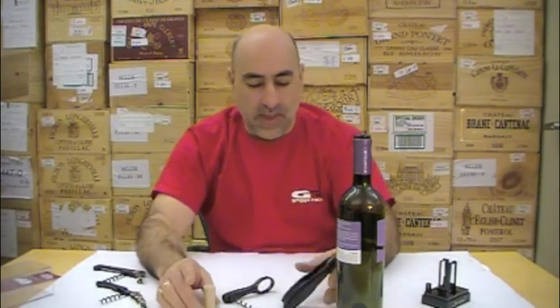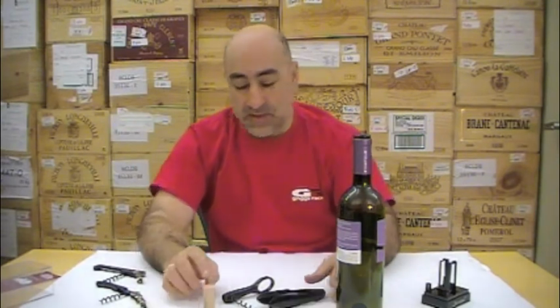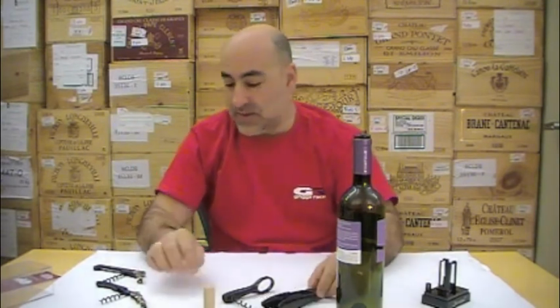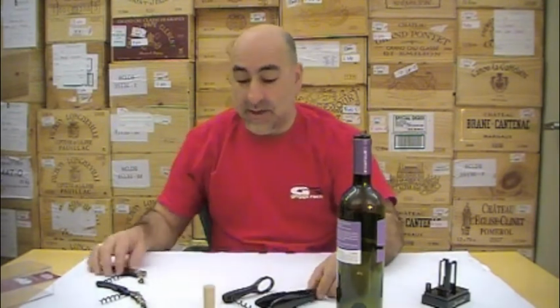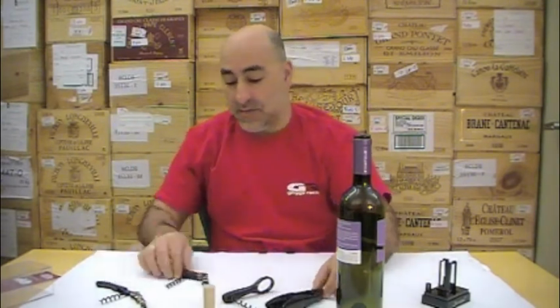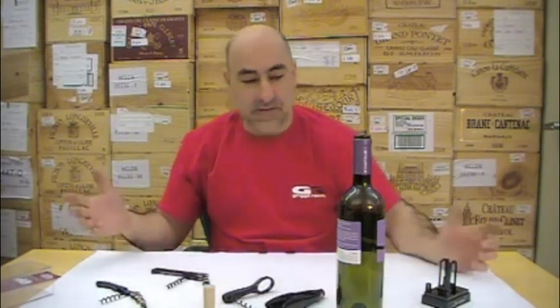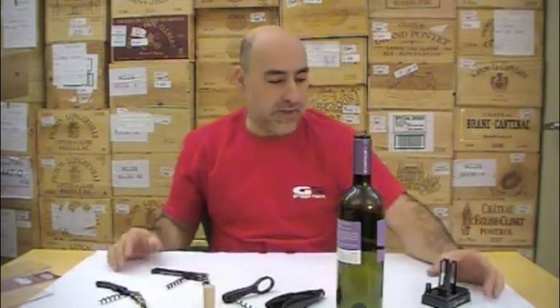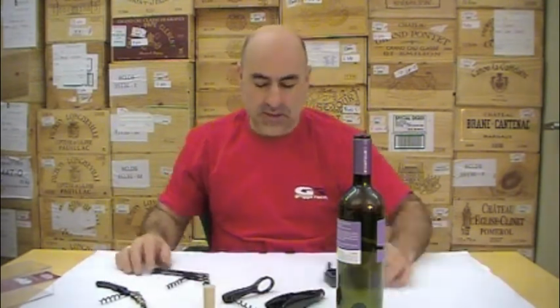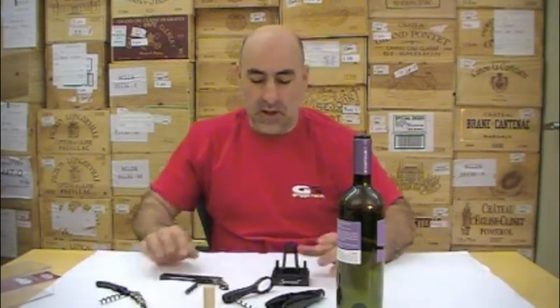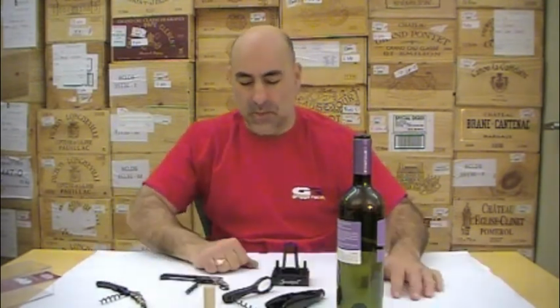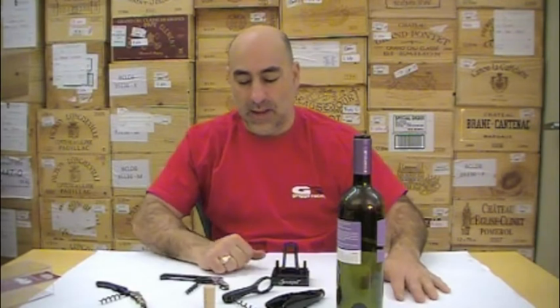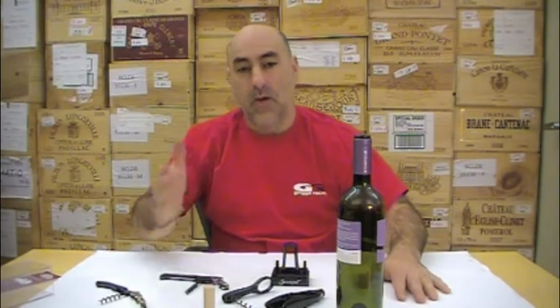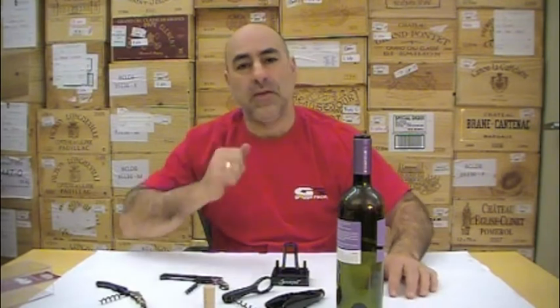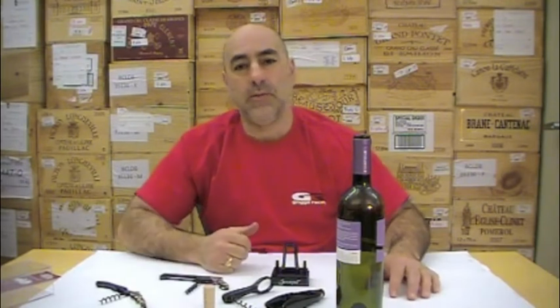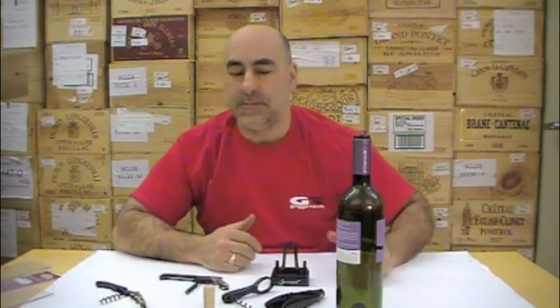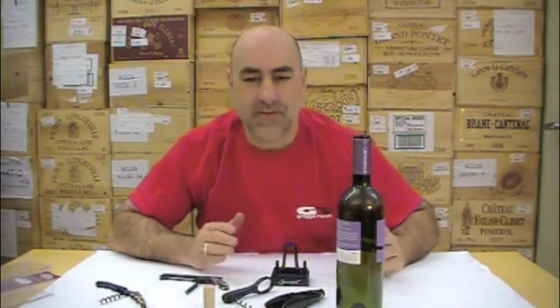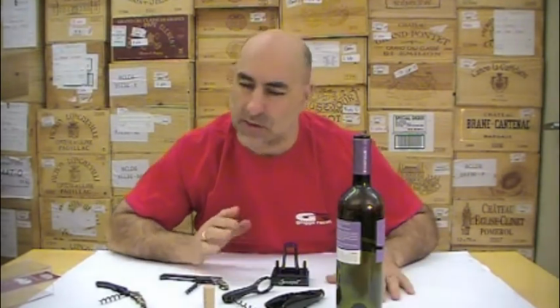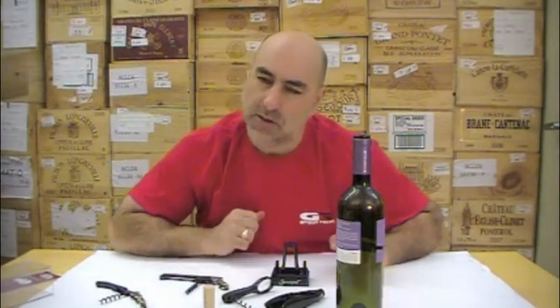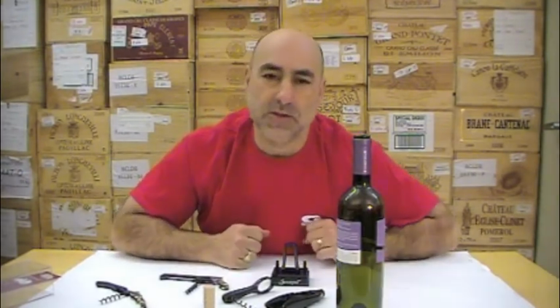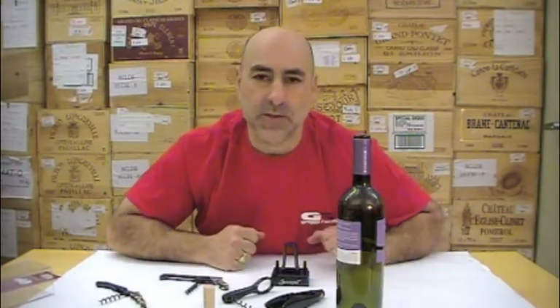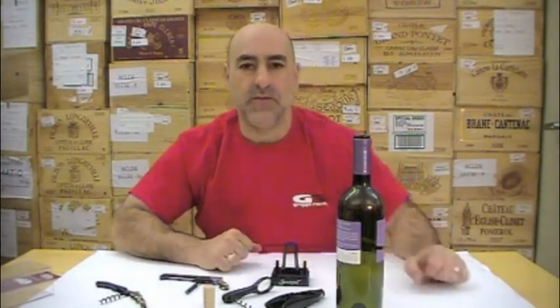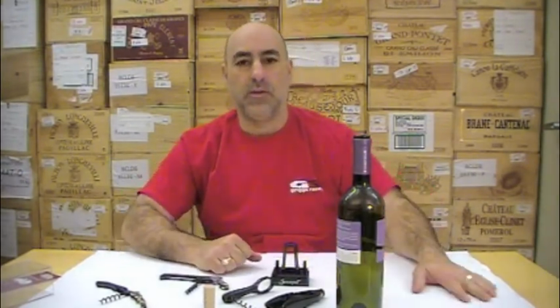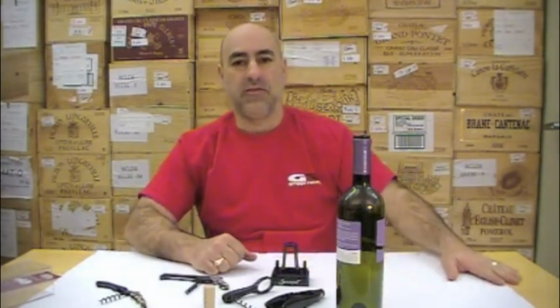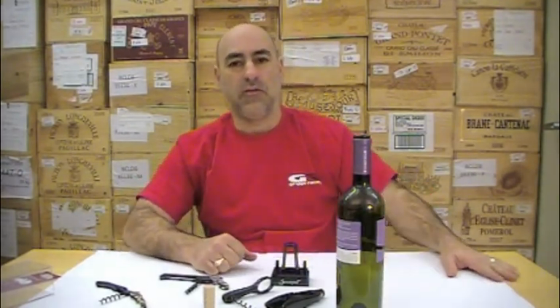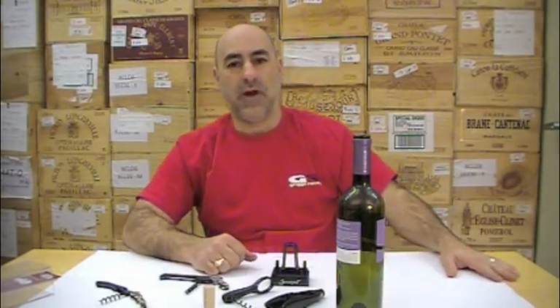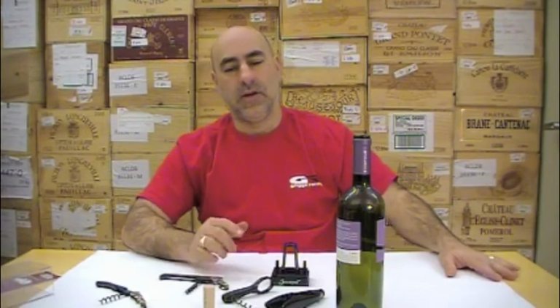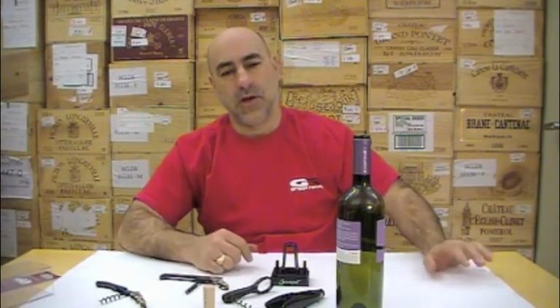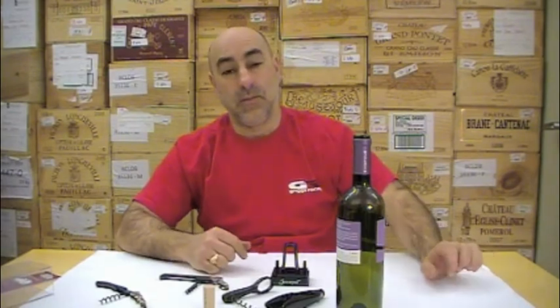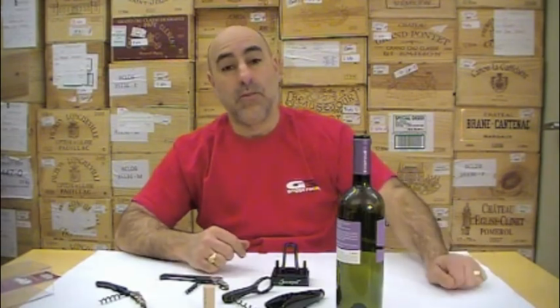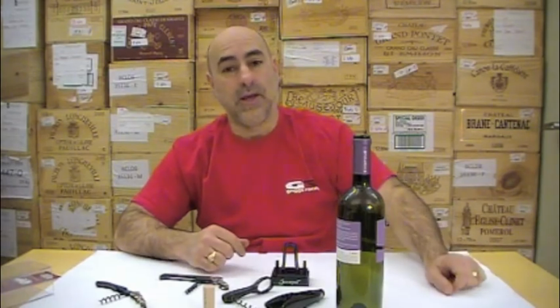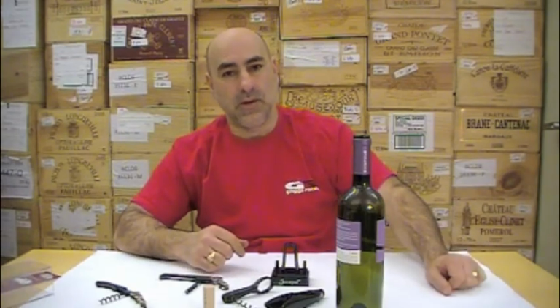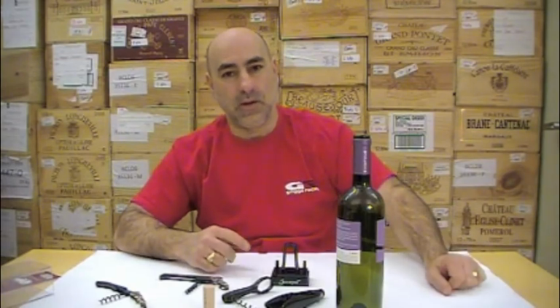These are the ones I like for specific reasons — they're not a lot of money. Hopefully that helps. If you have any questions, you can call me at the store, 684-0445, John at marquee-wines.com.